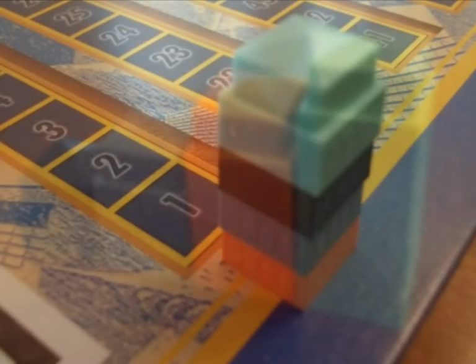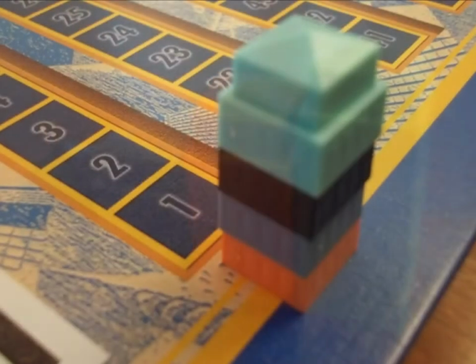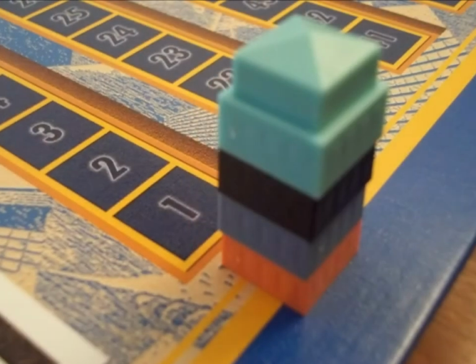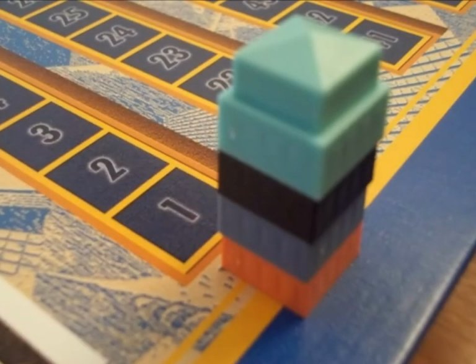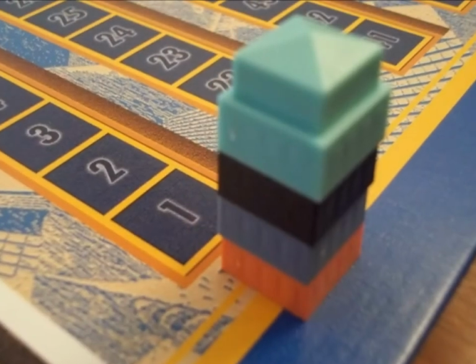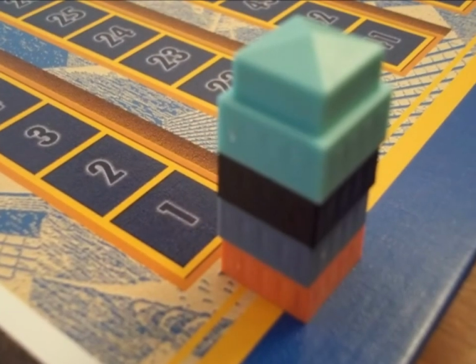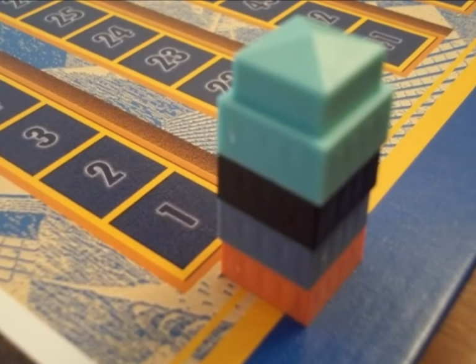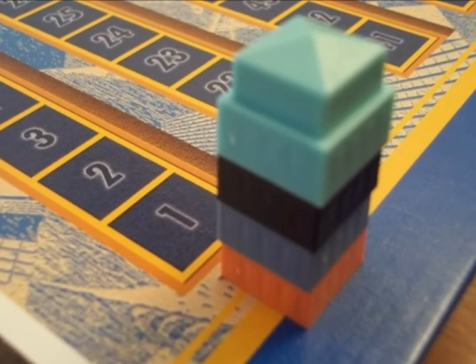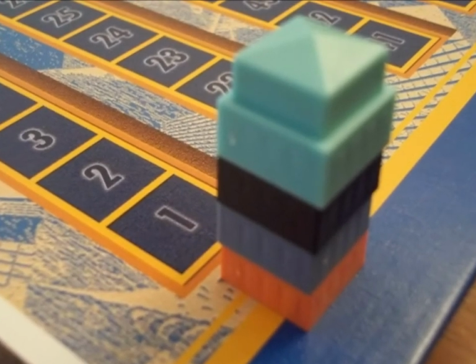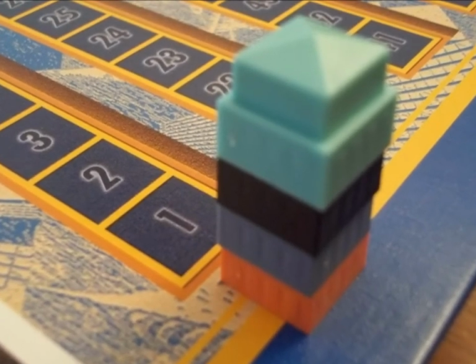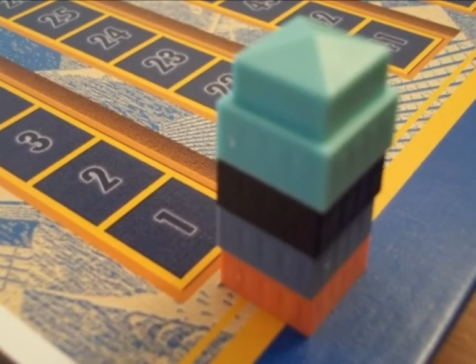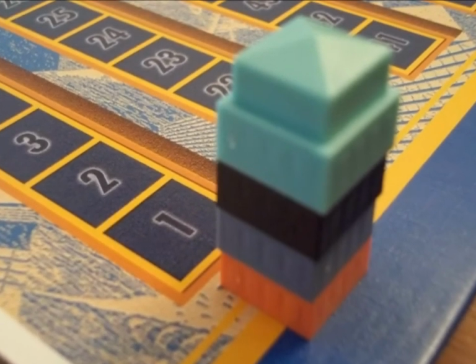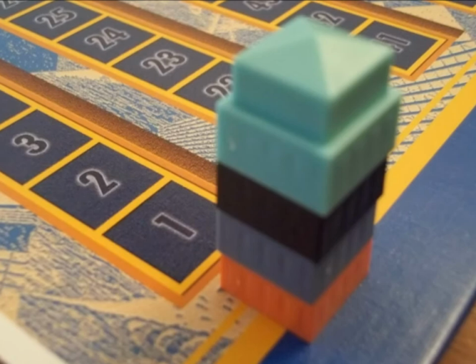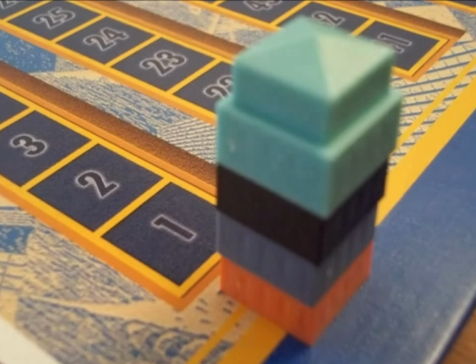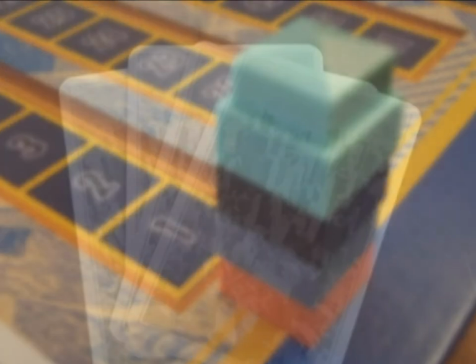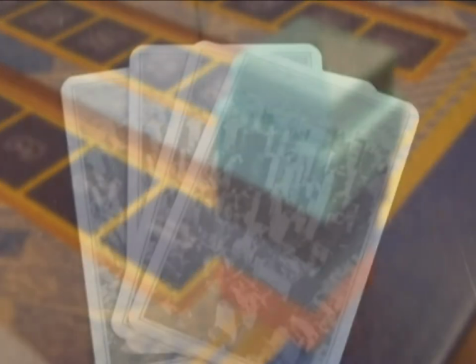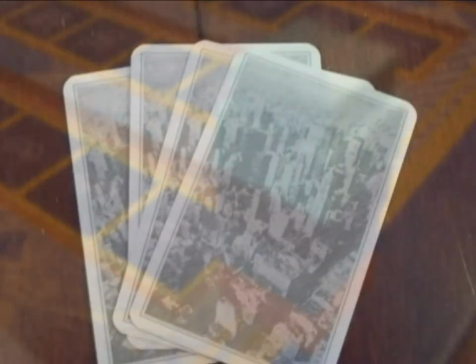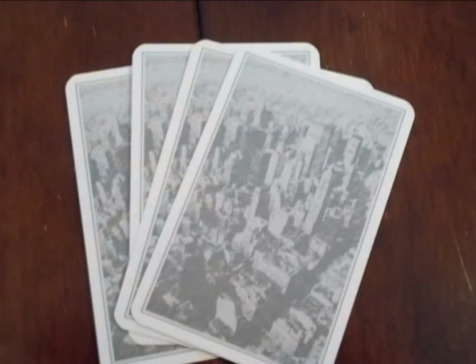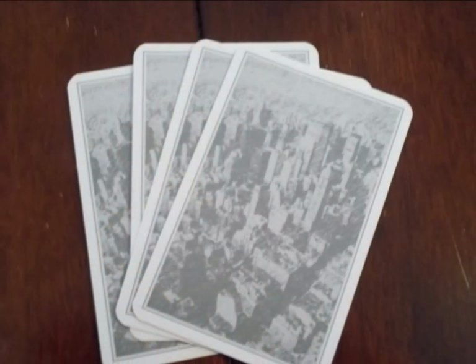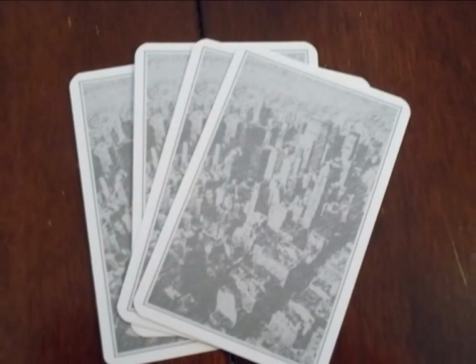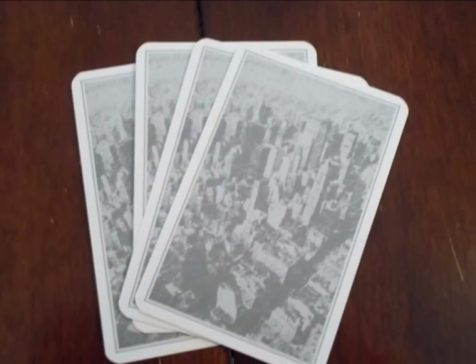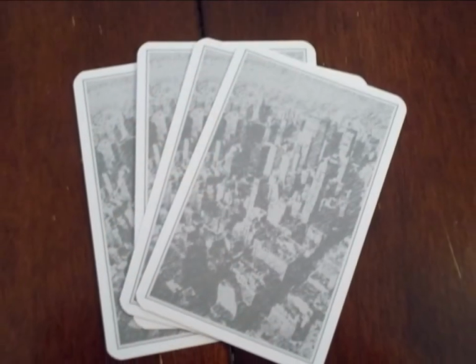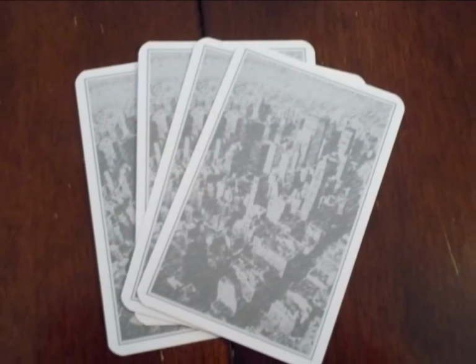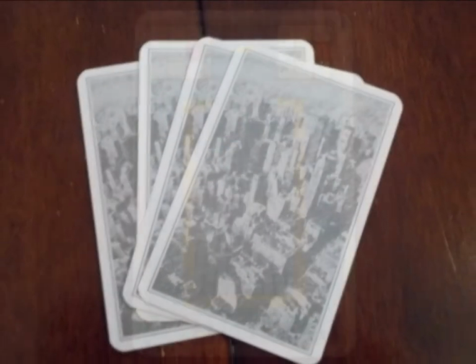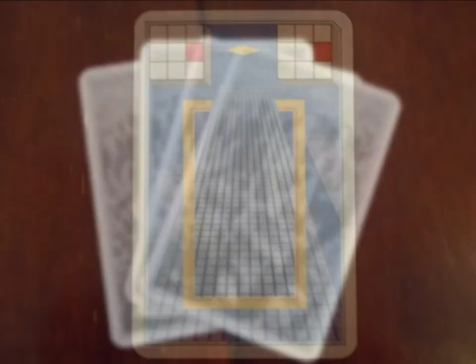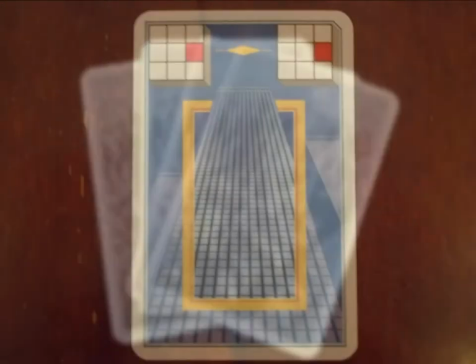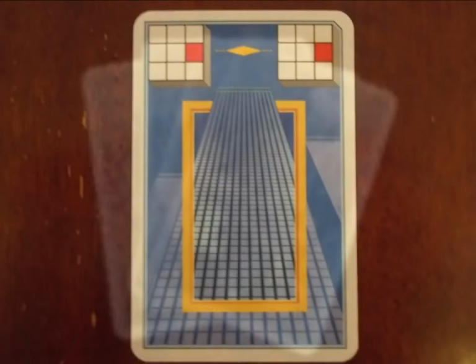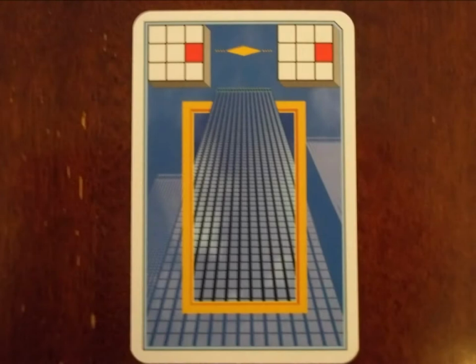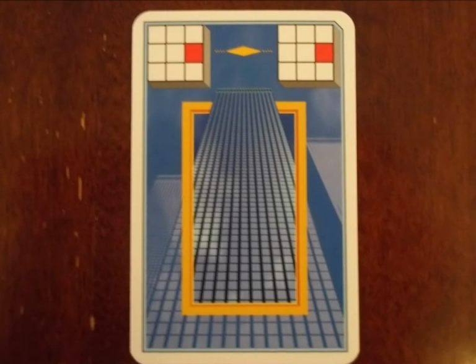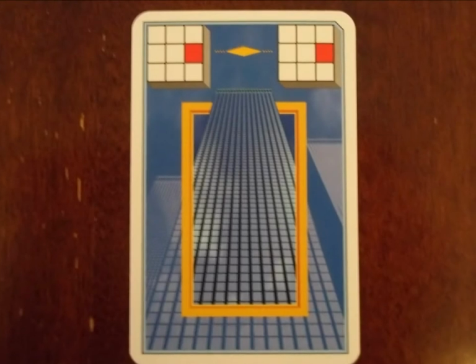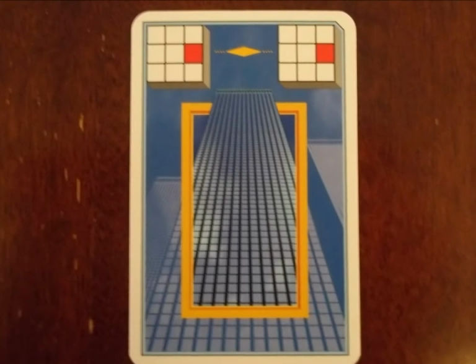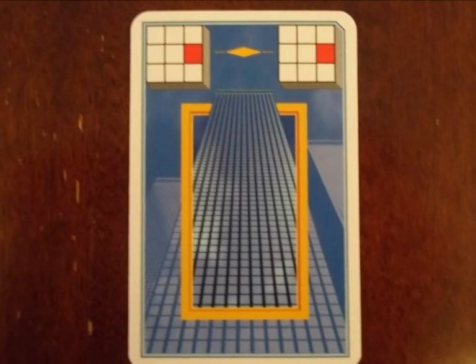Each player sacrifices one of their 1 story buildings to use as a score marker. Now let's take a closer look at the cards. One of the brilliant things about the game is that the cards play differently for each player depending on where they are sitting.